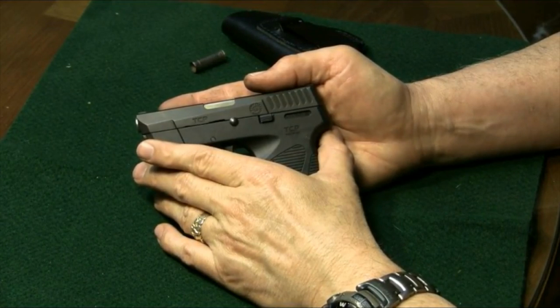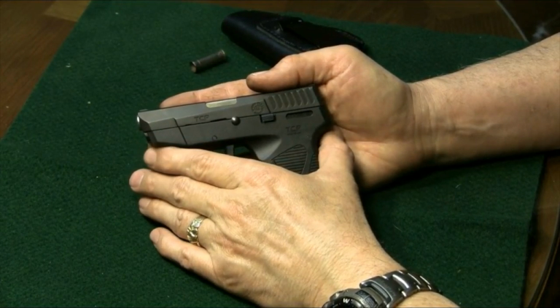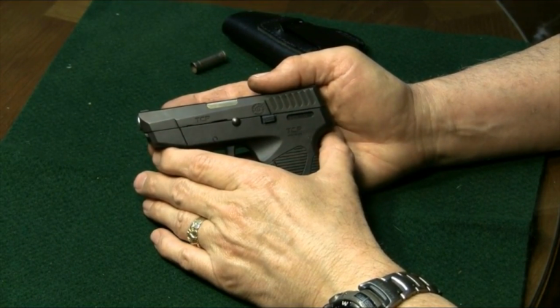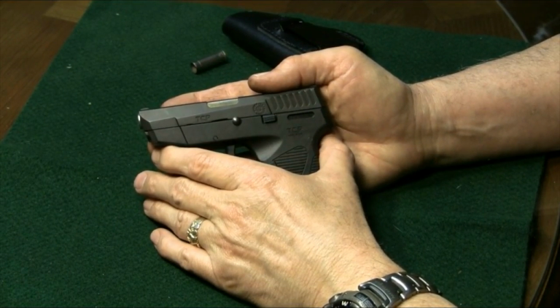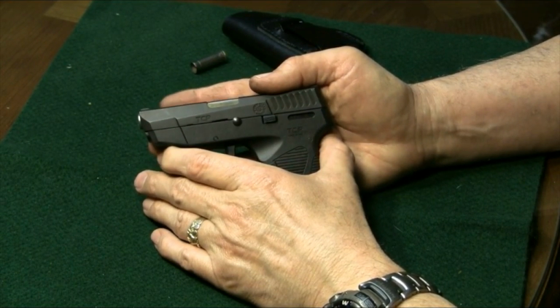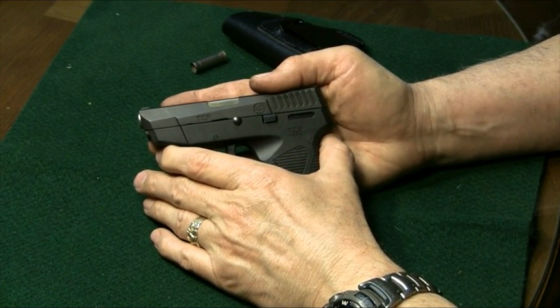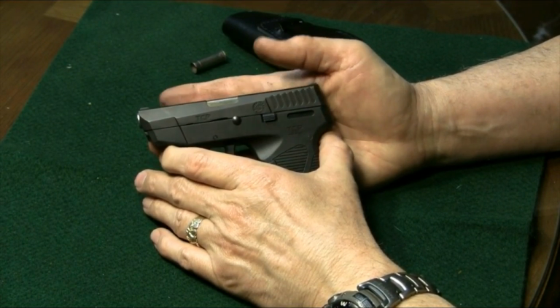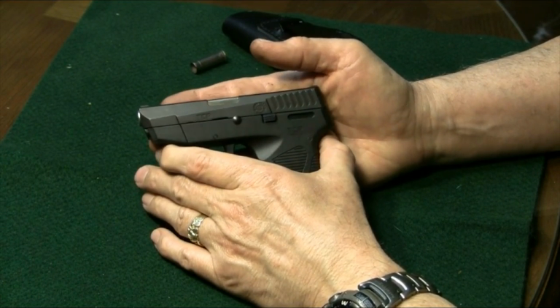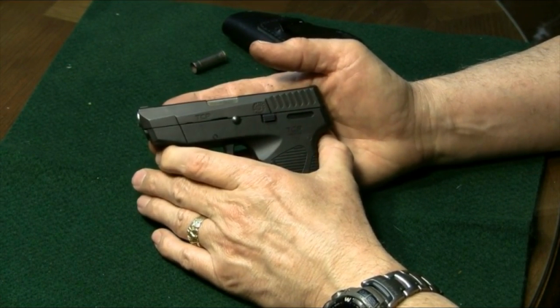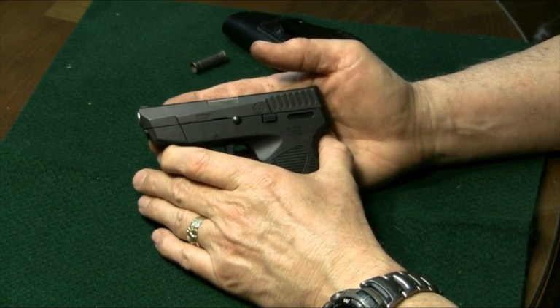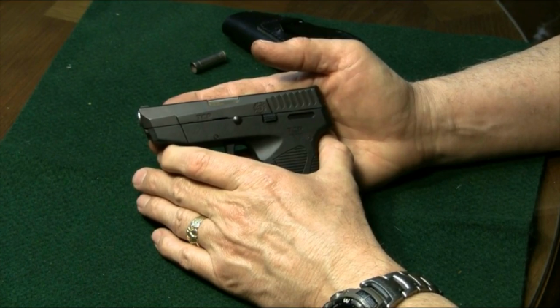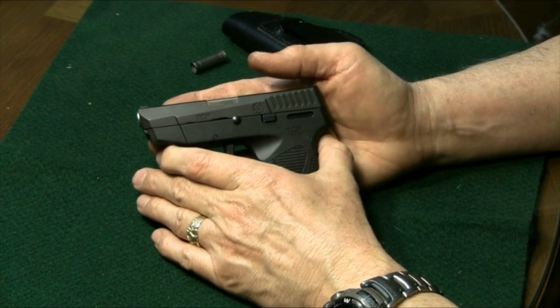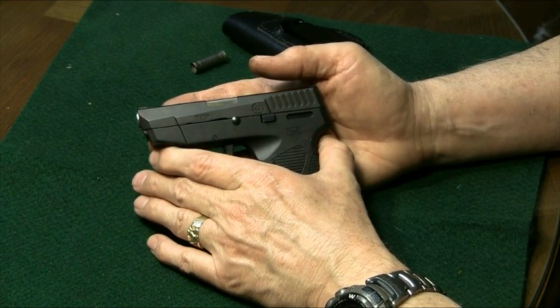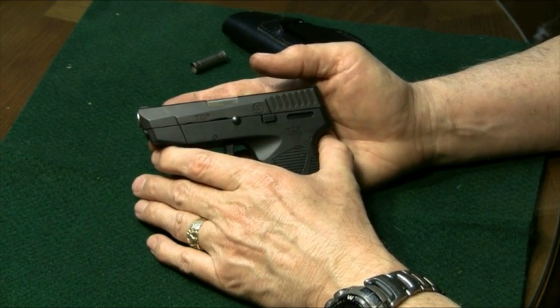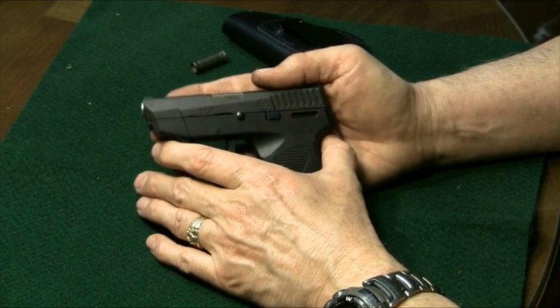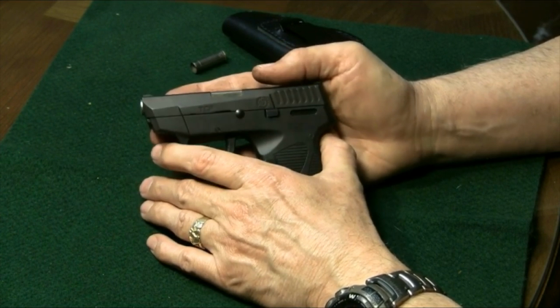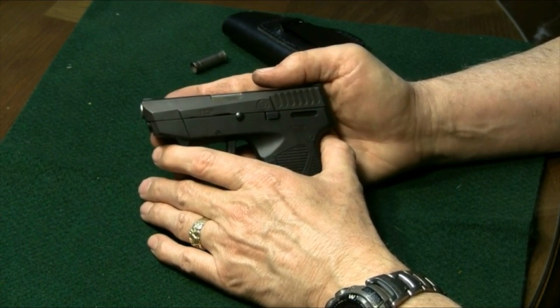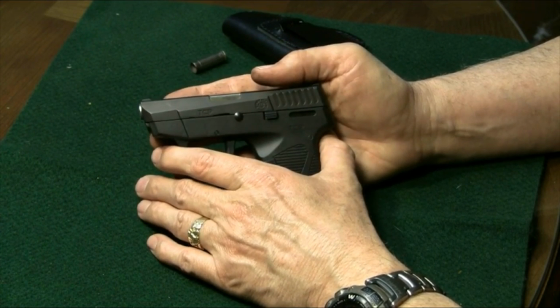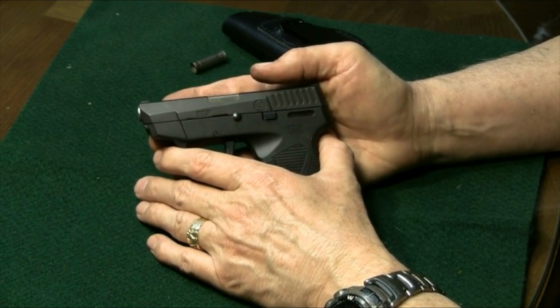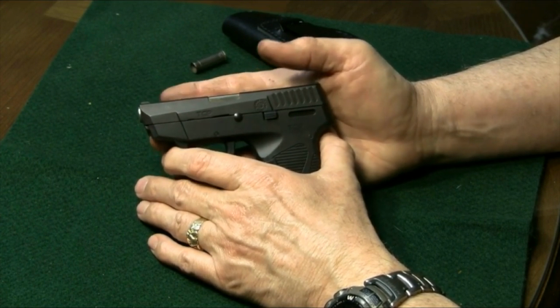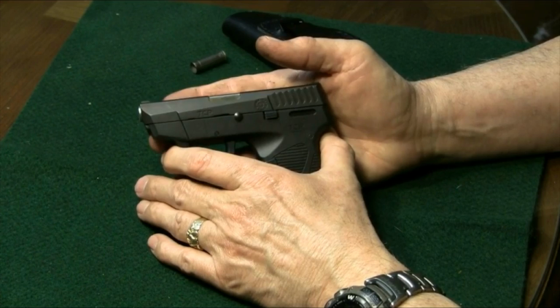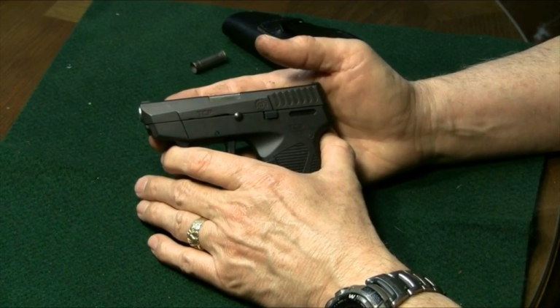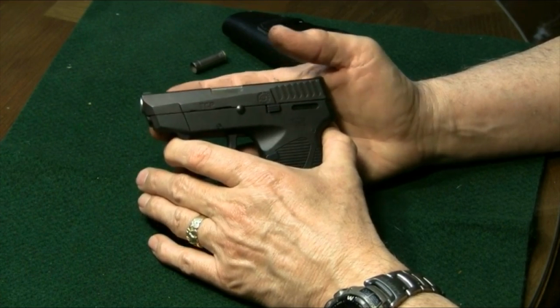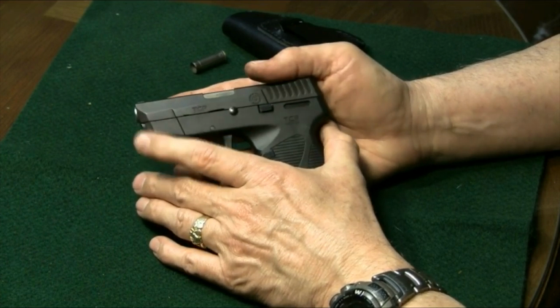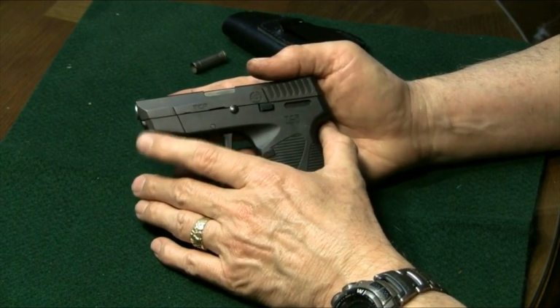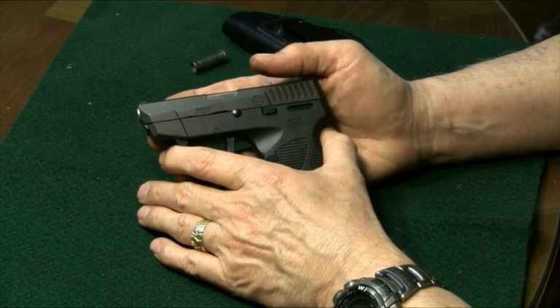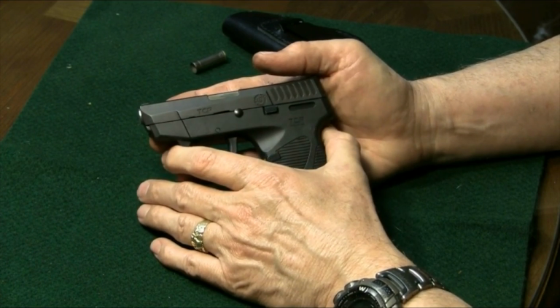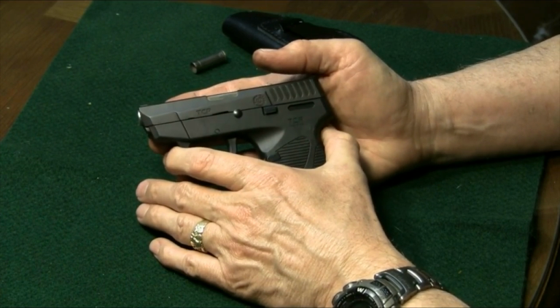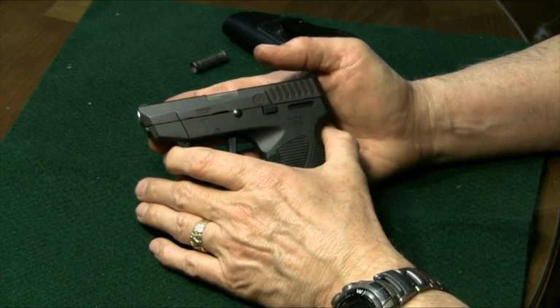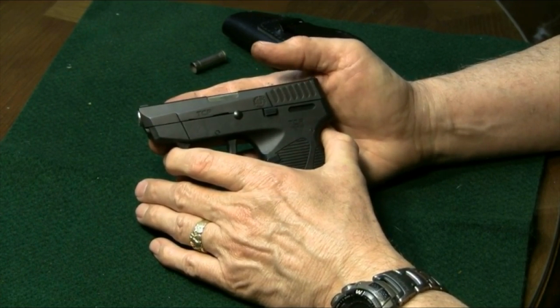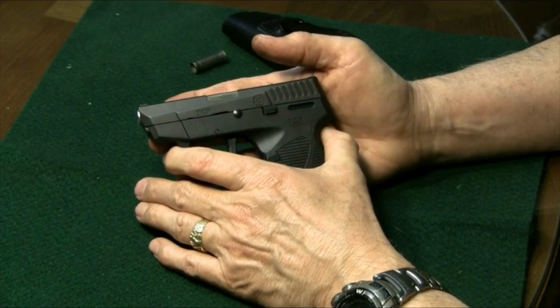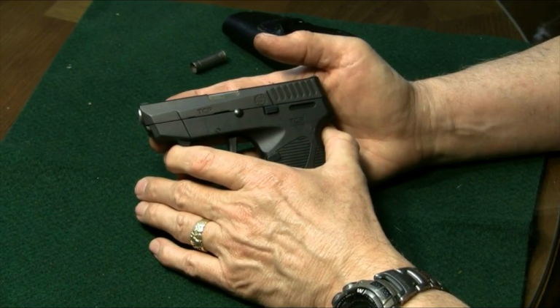Hey y'all, JM Real Guys Reviews. I'm here today to show you how to field strip the Taurus 738 TCP. If you watched our review of this little gun, you saw how it compares quite nicely to the other micro or pocket pistols, like the Ruger LCP.